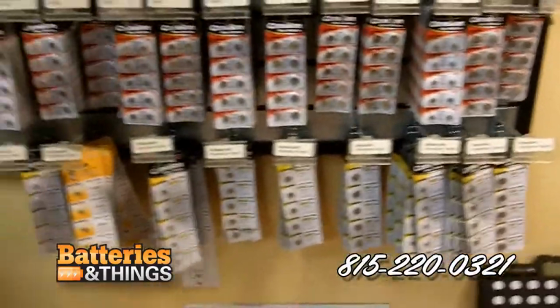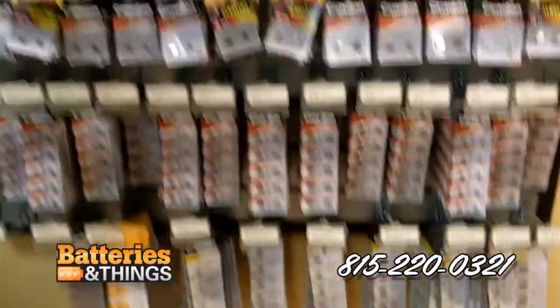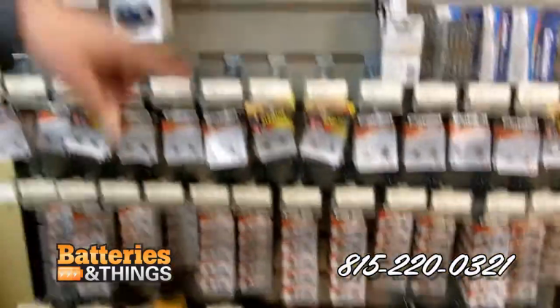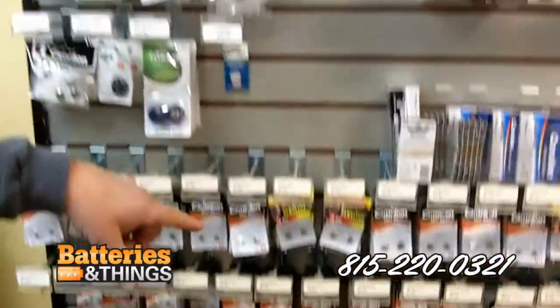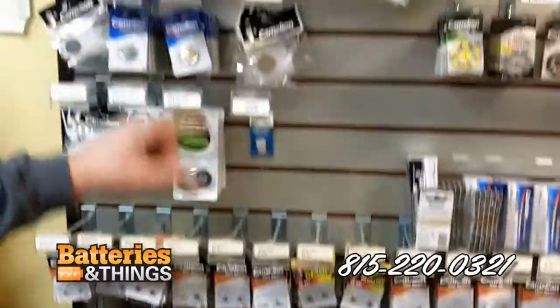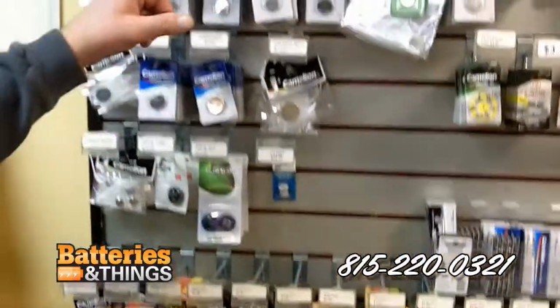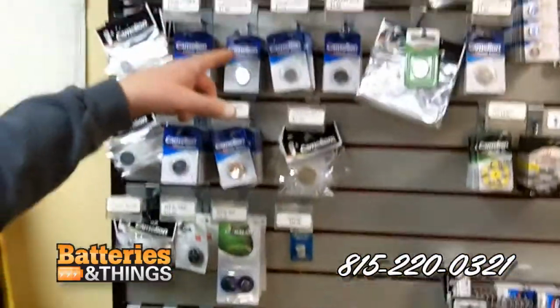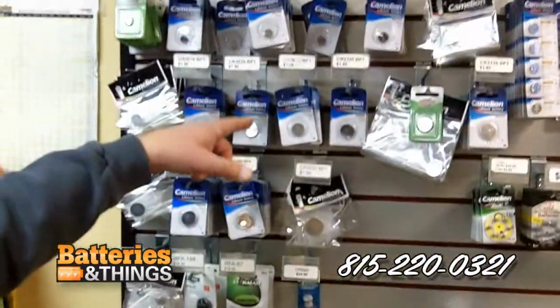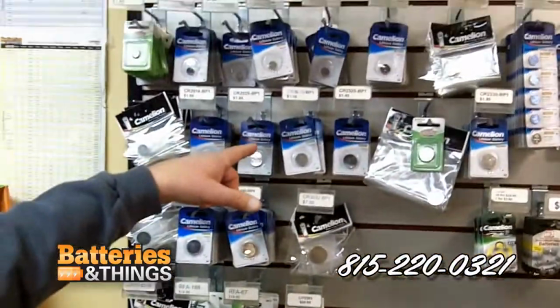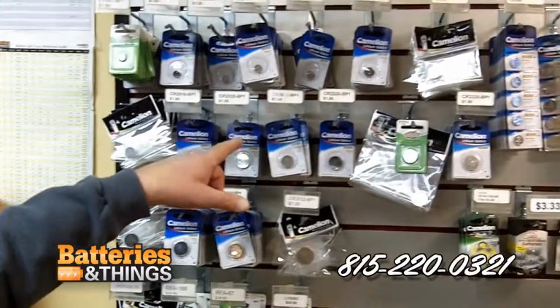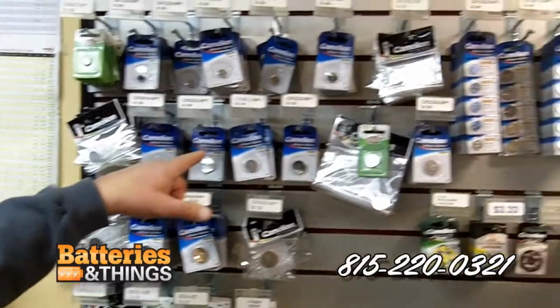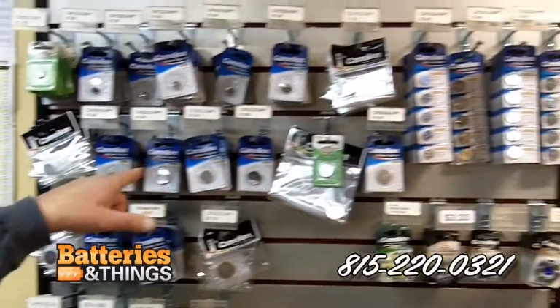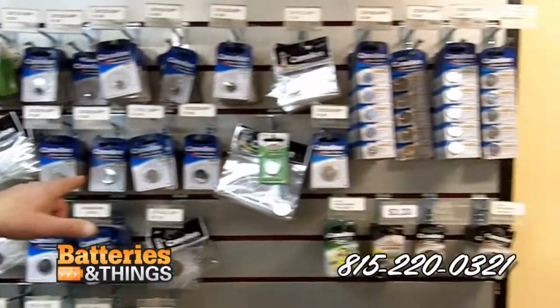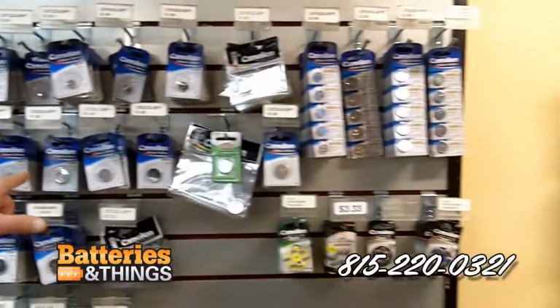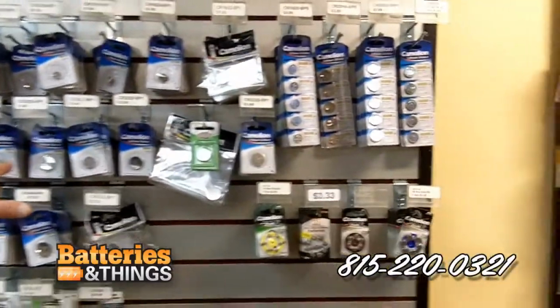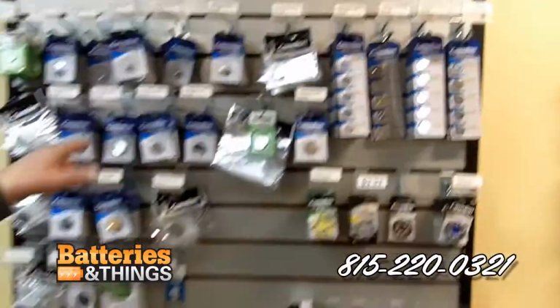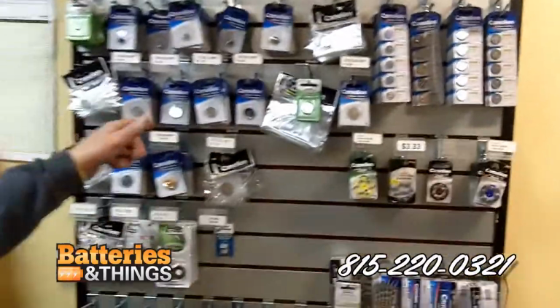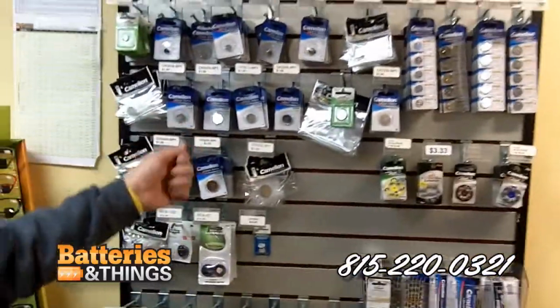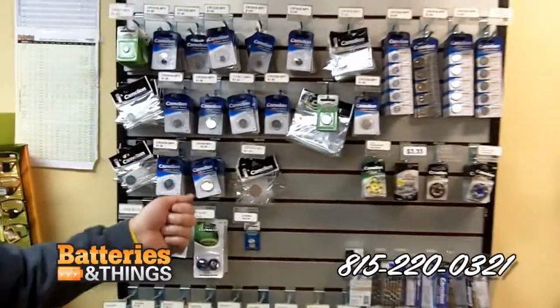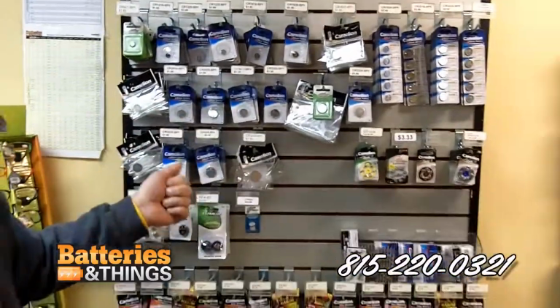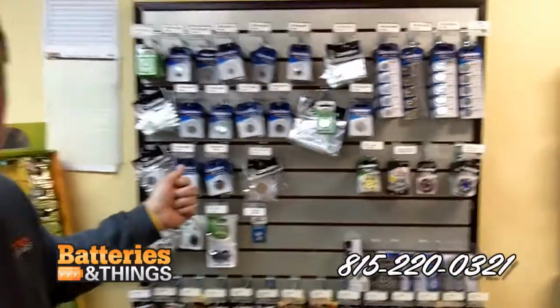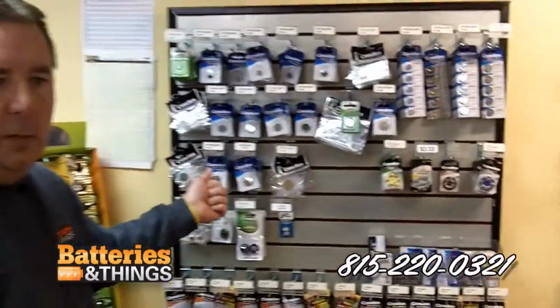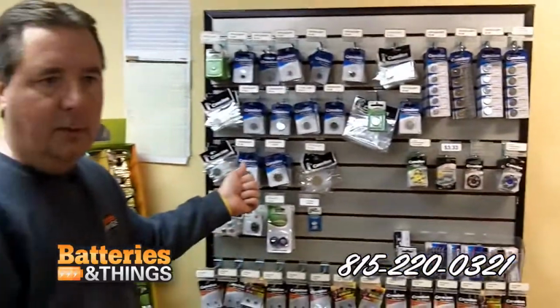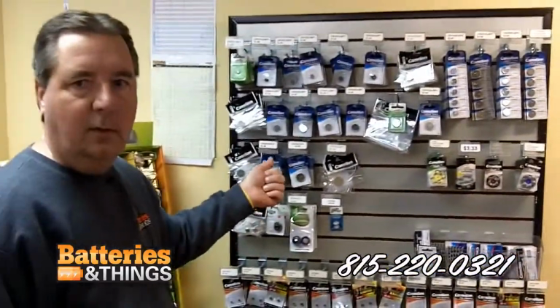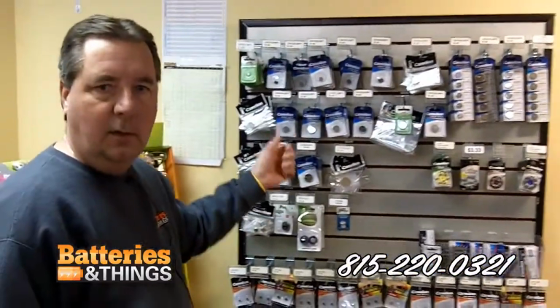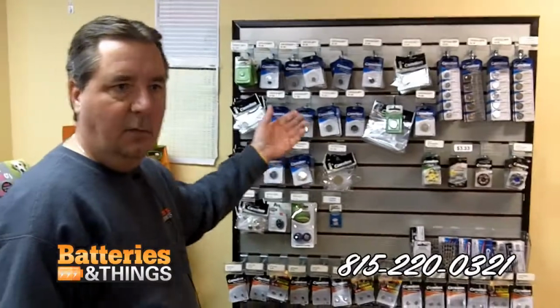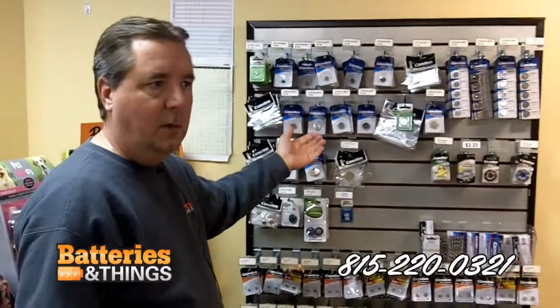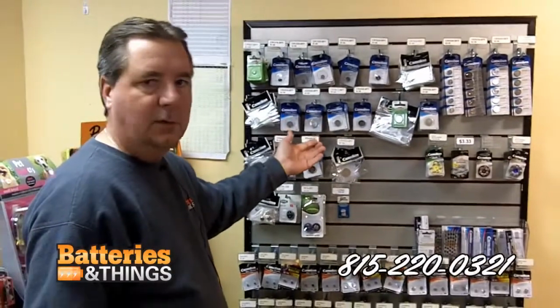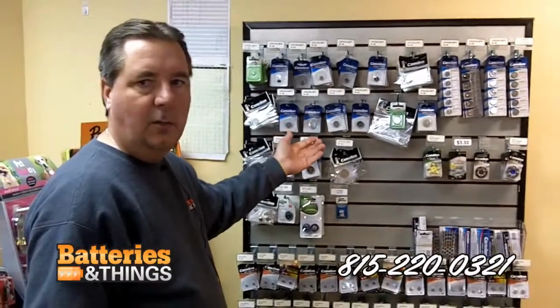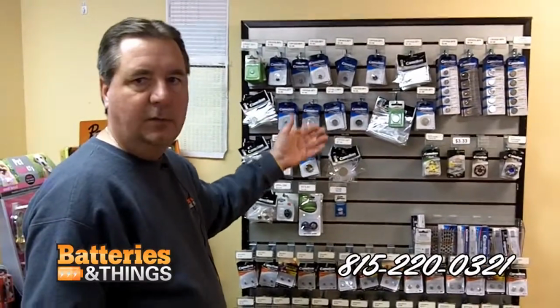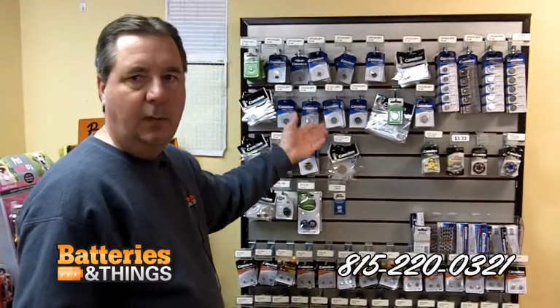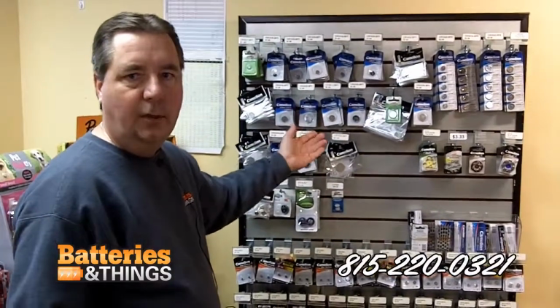Along with watch batteries, we have all the button cells for changing key fobs on your car — very popular. Again, minimal startup cost, big return.